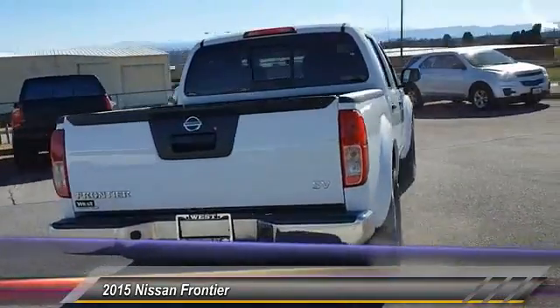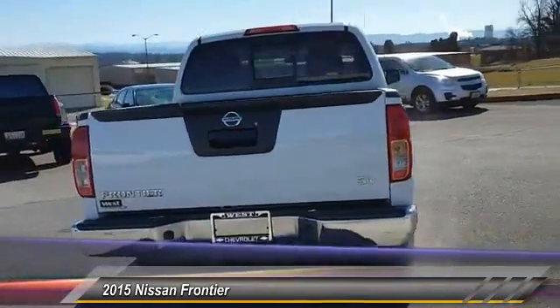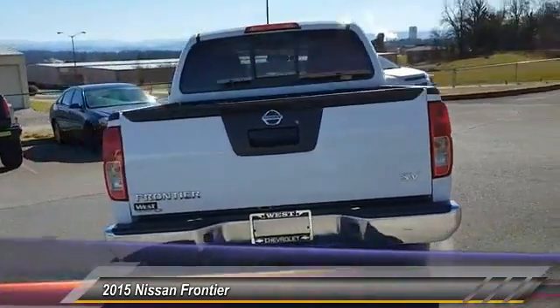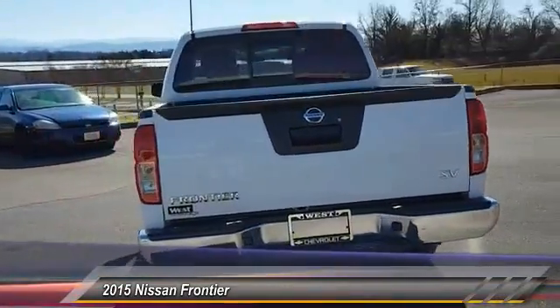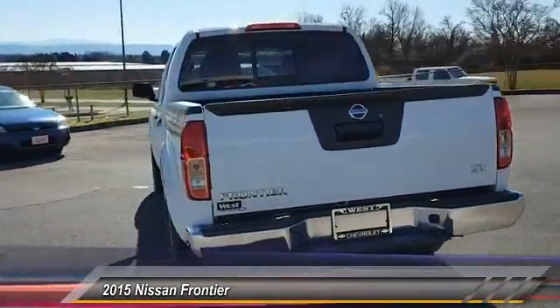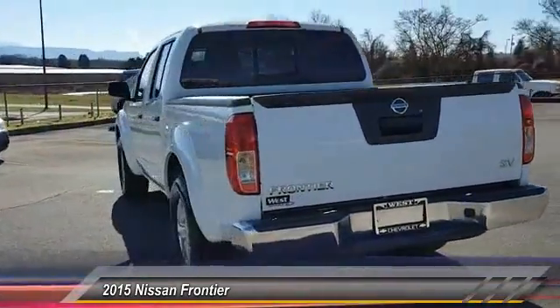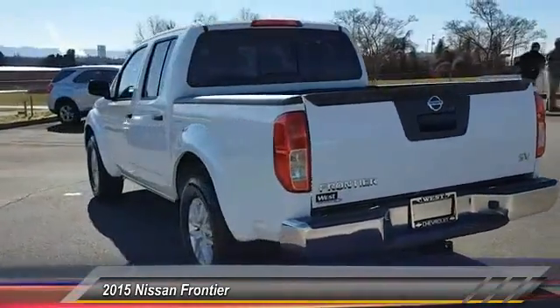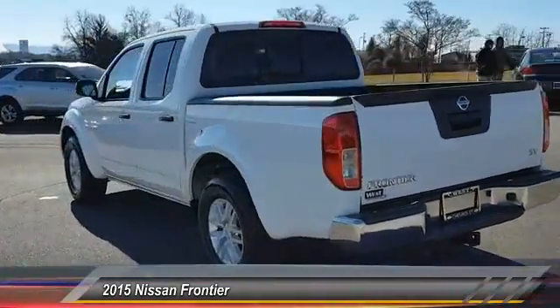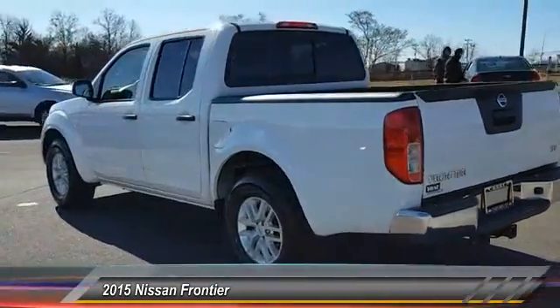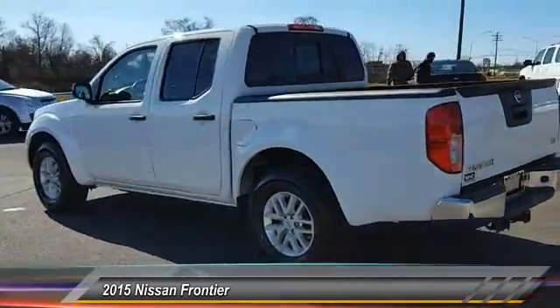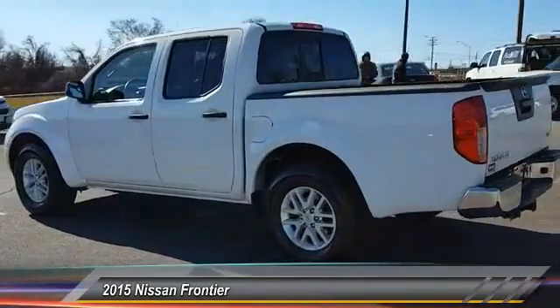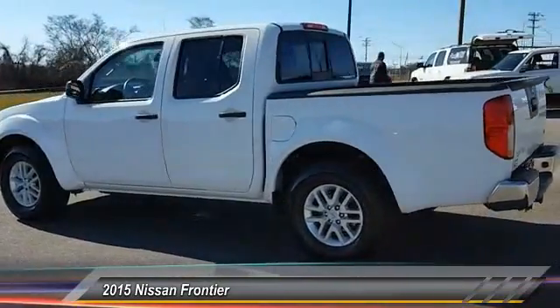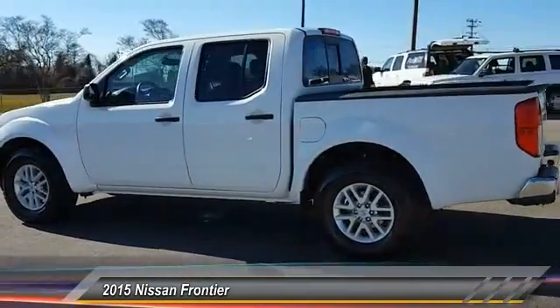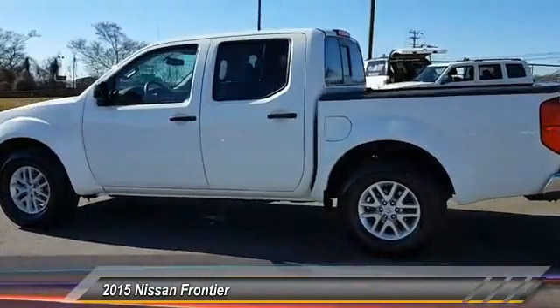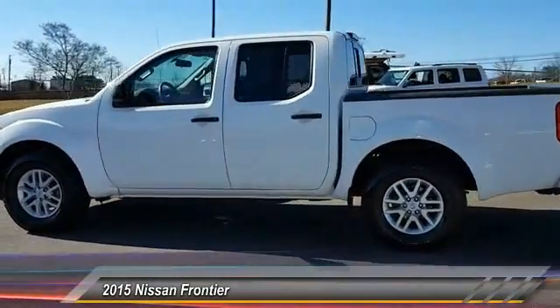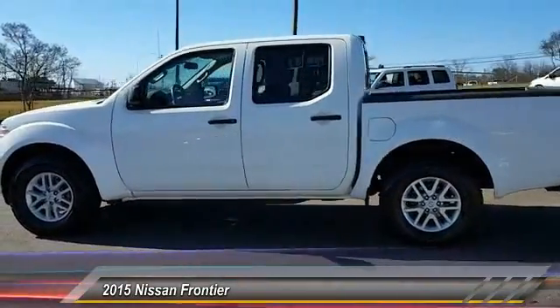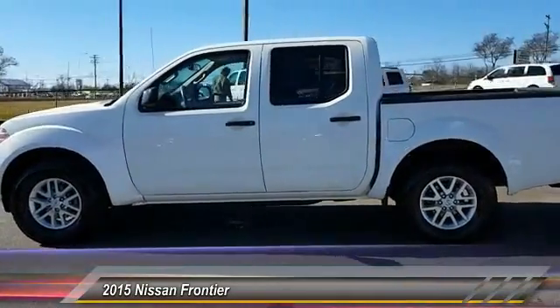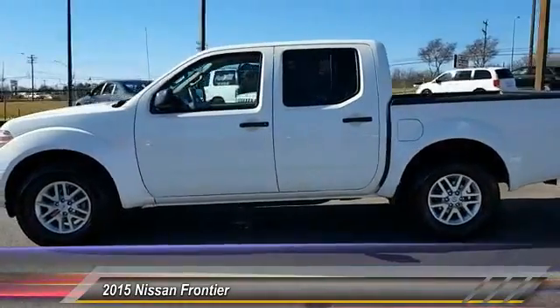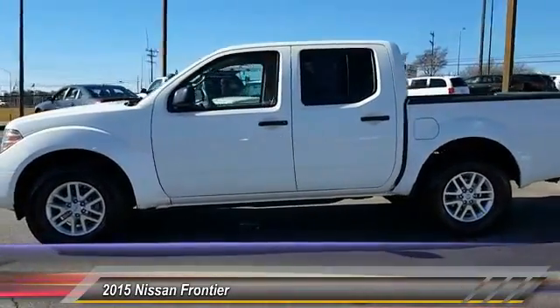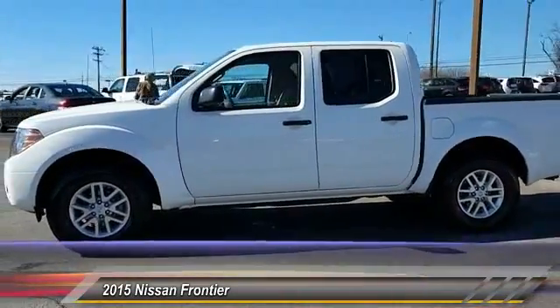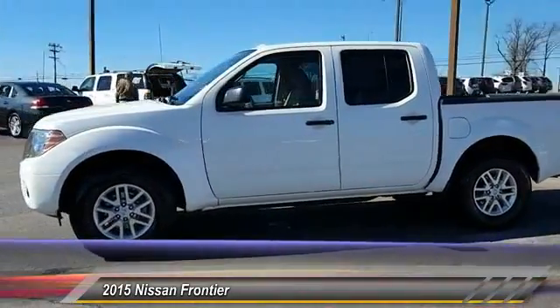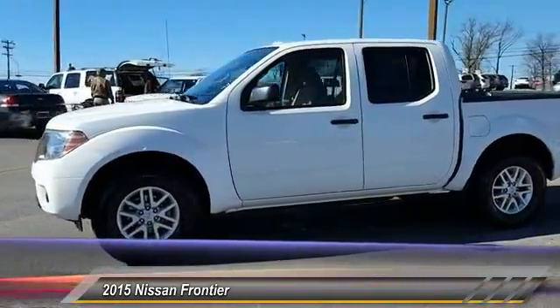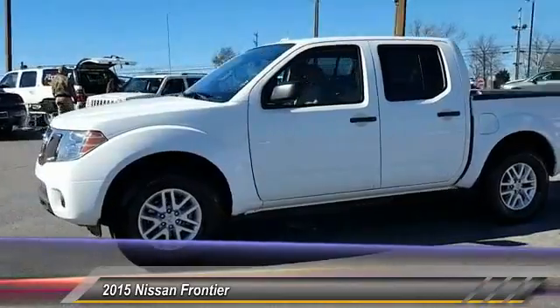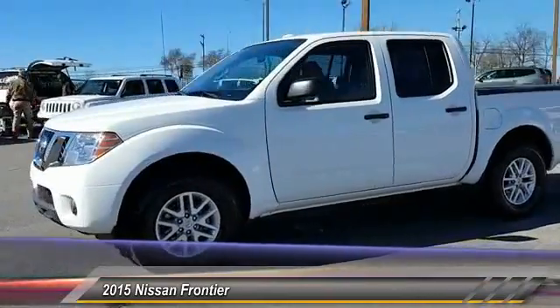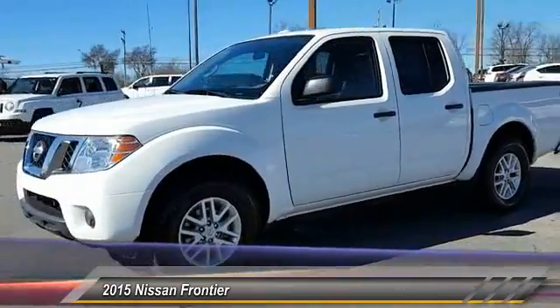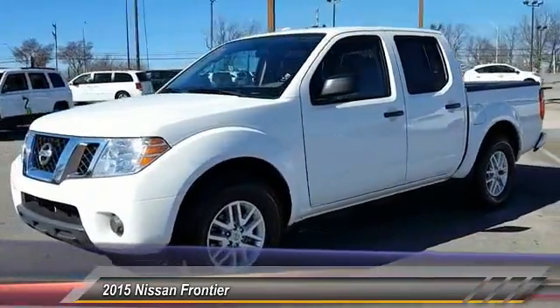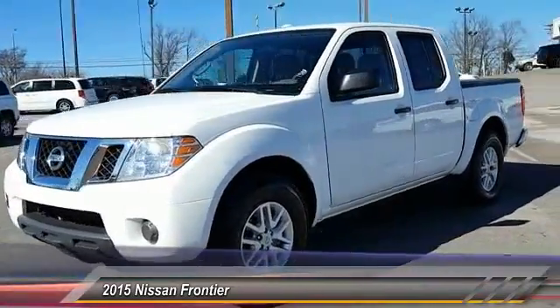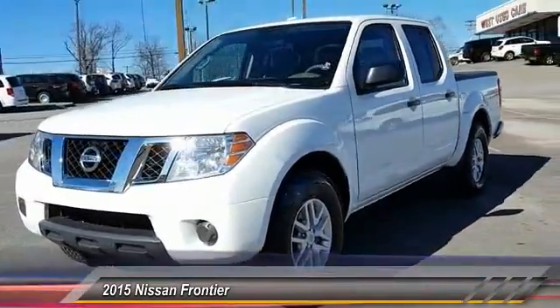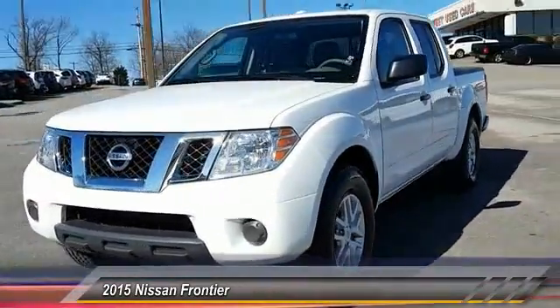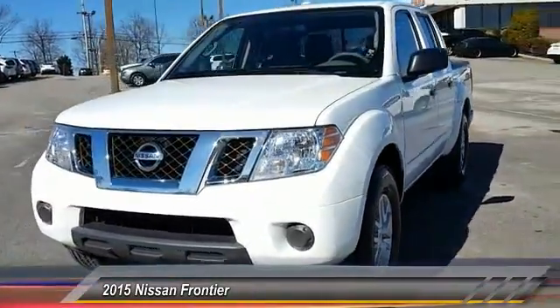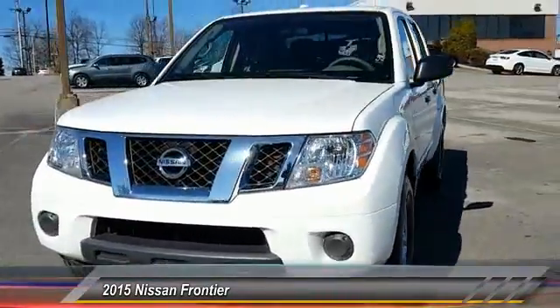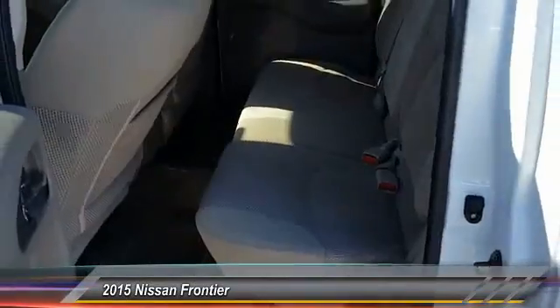The Frontier's interior comforts include cab versatility, under-seat storage, and seating for five, and is priced below $25,000. This vehicle has less than 50,000 miles. Here are some of this vehicle's great options.